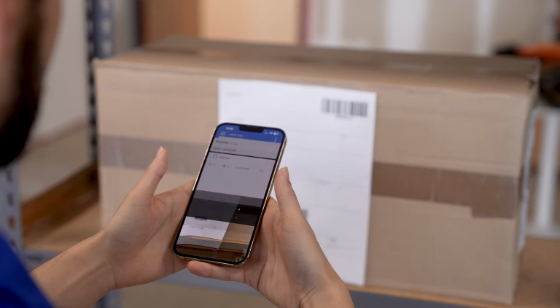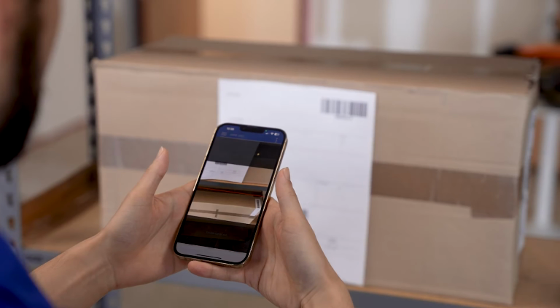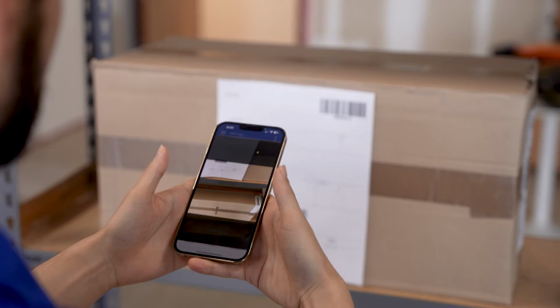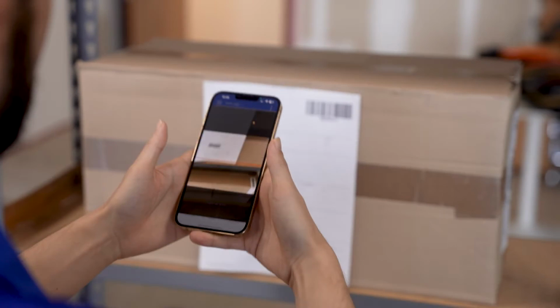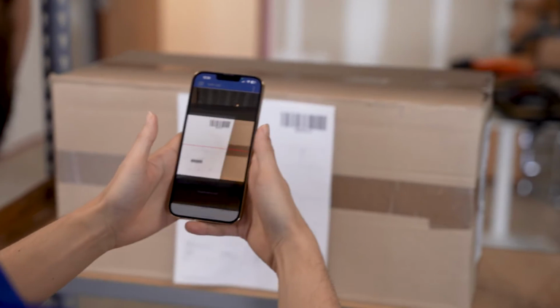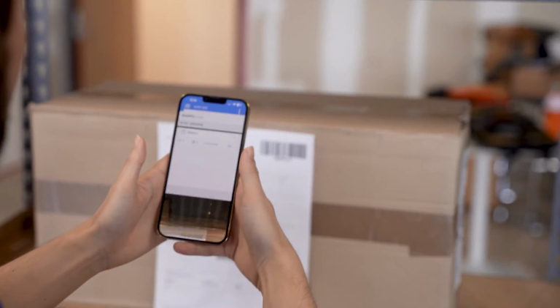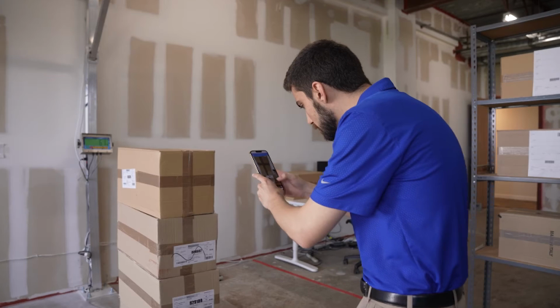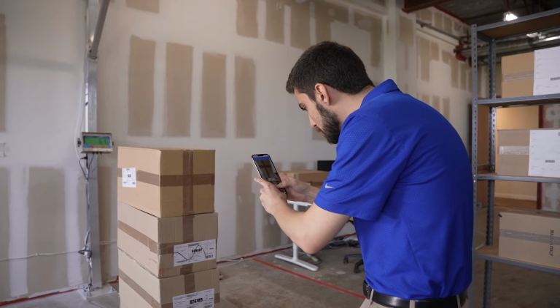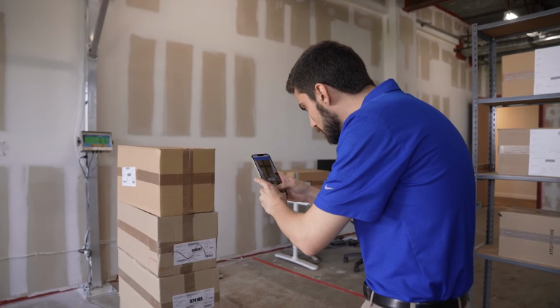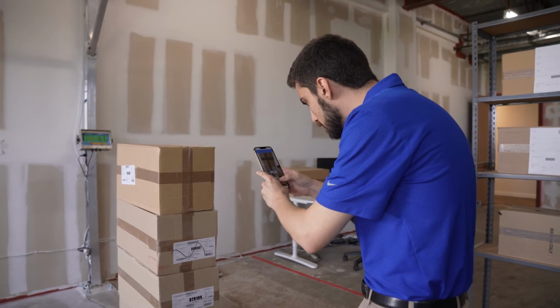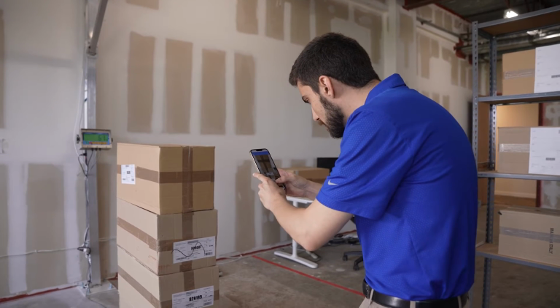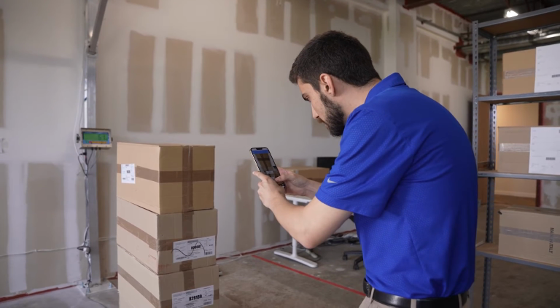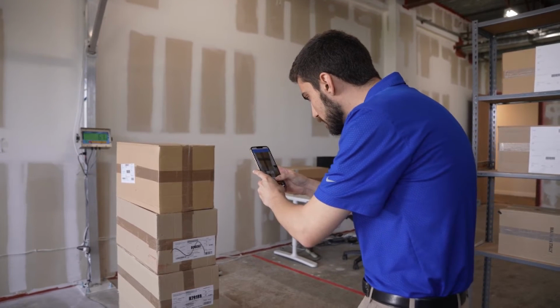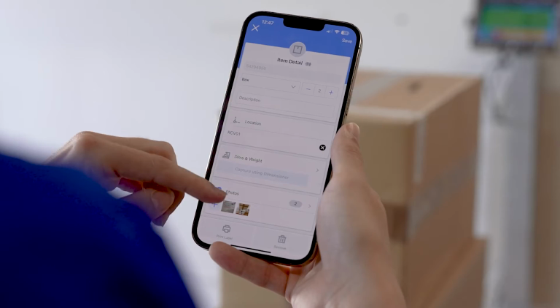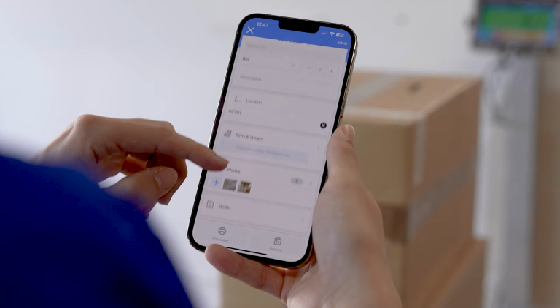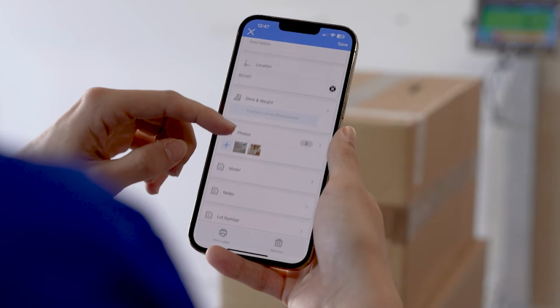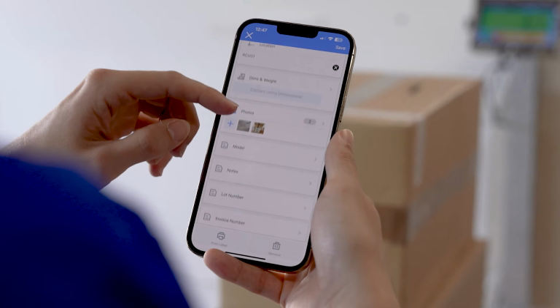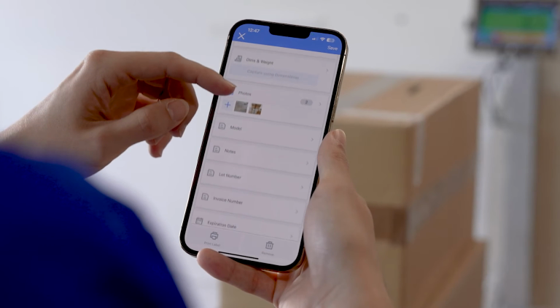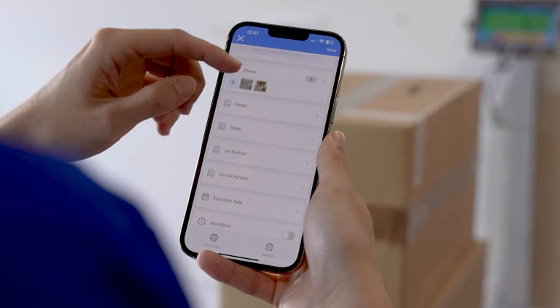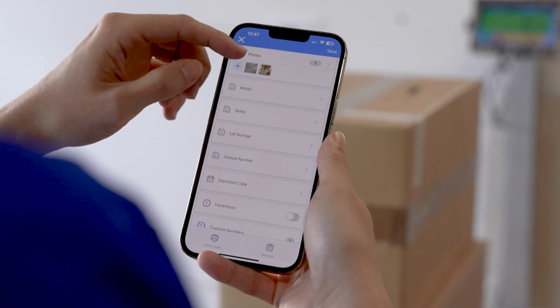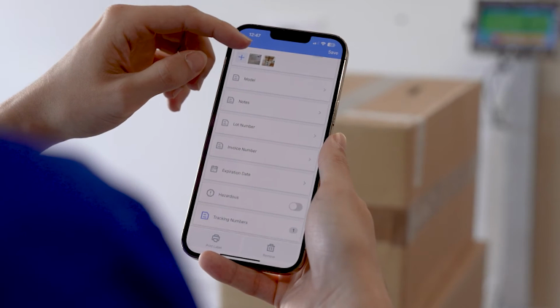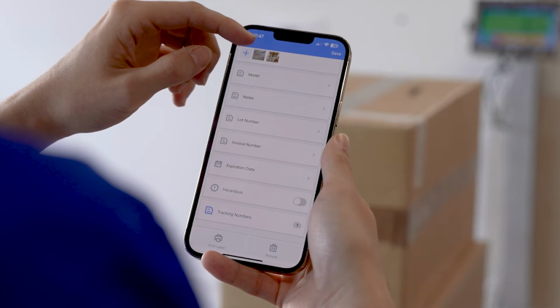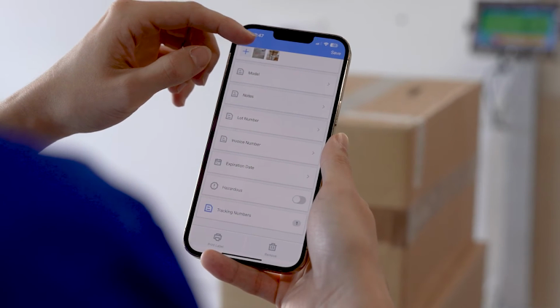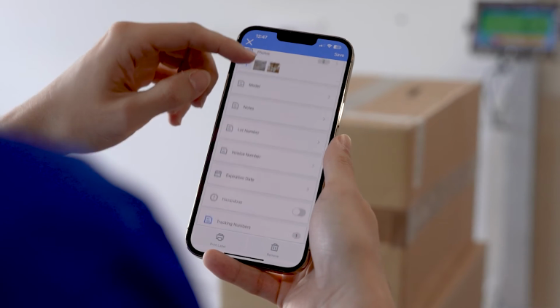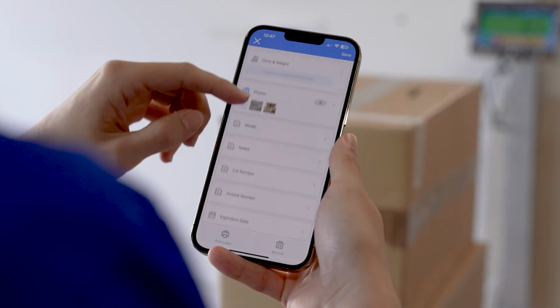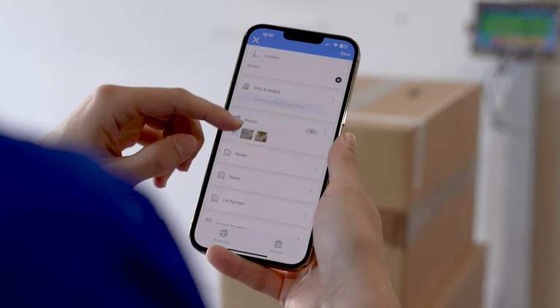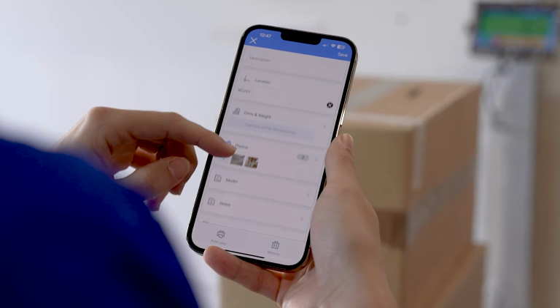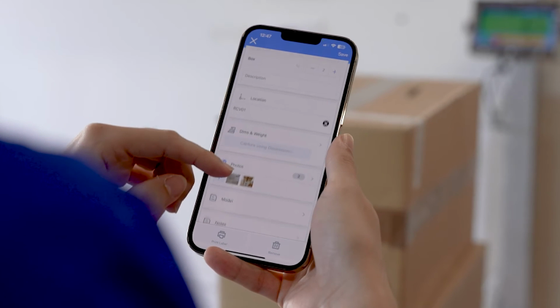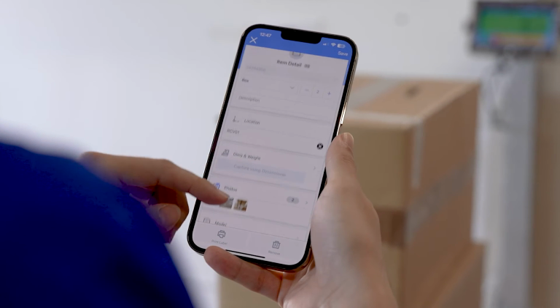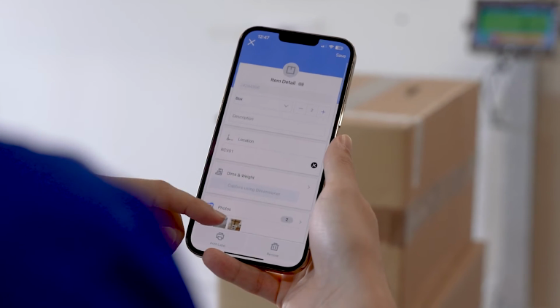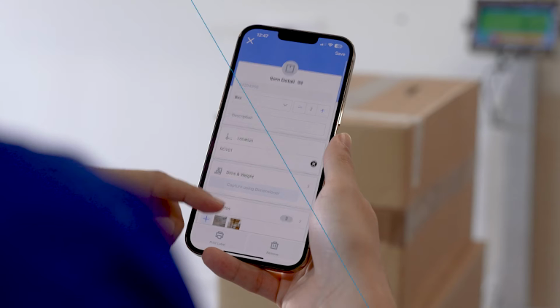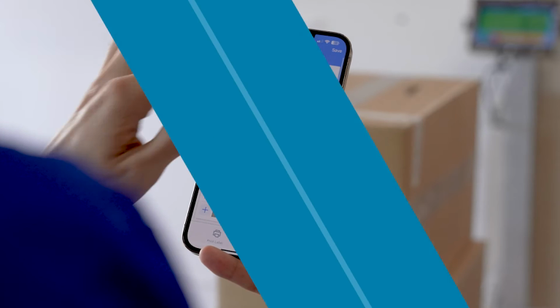With its barcode scanning and photo capture features, you can streamline all of your receiving, picking, and loading processes. Let's take a look.